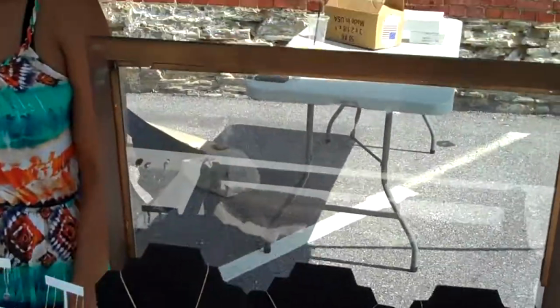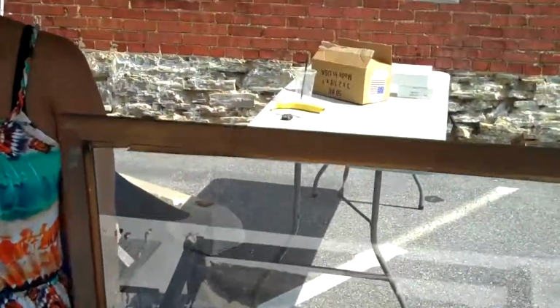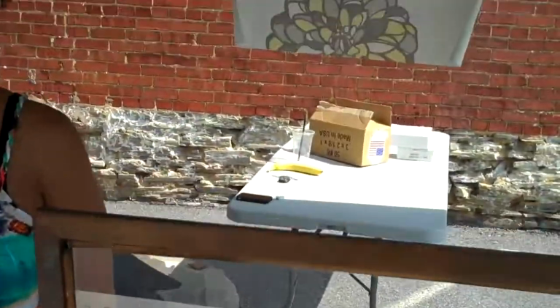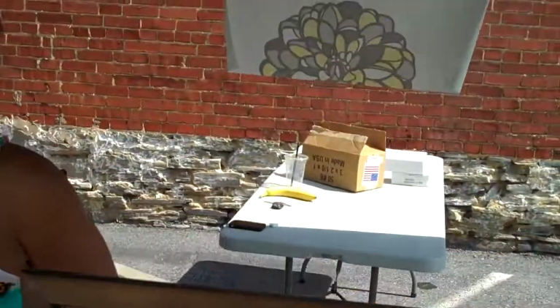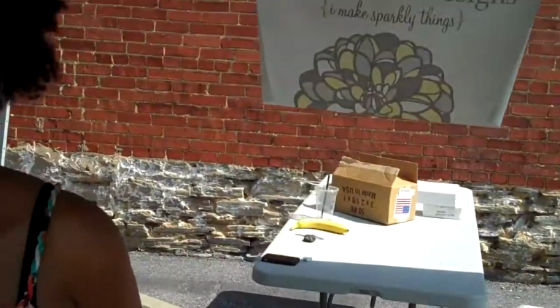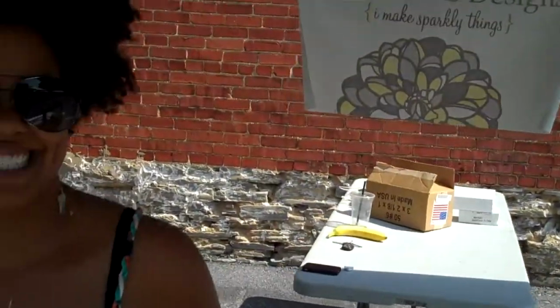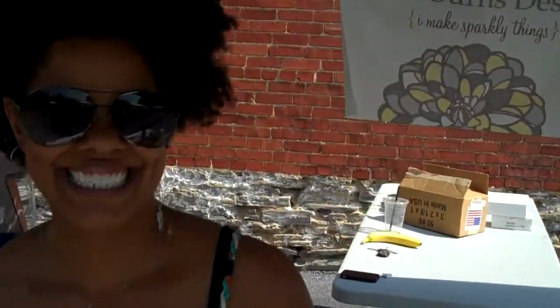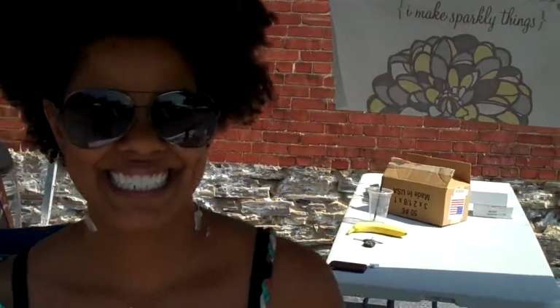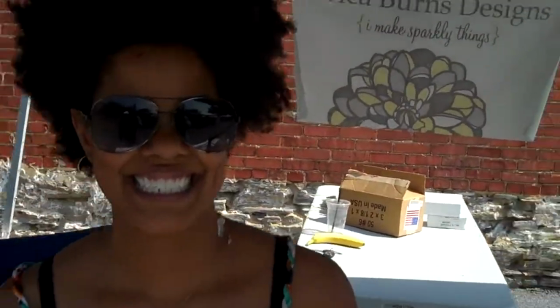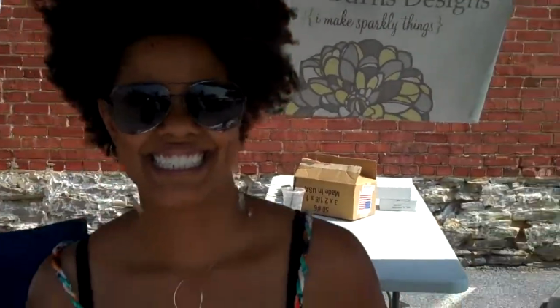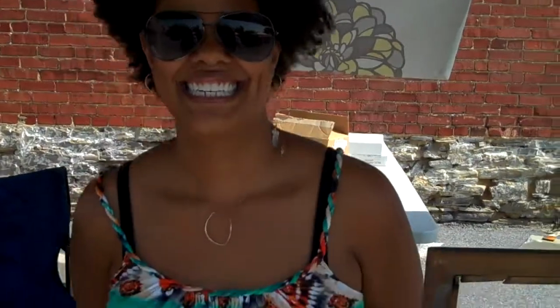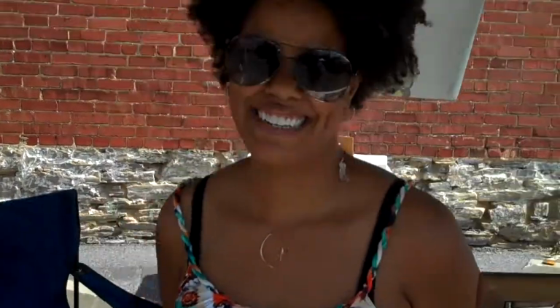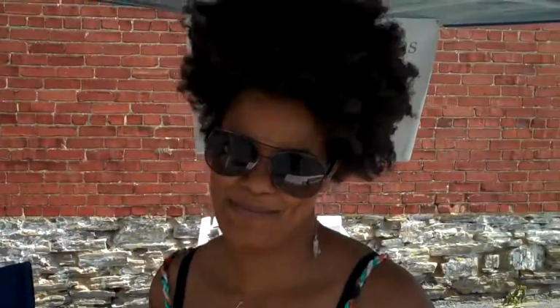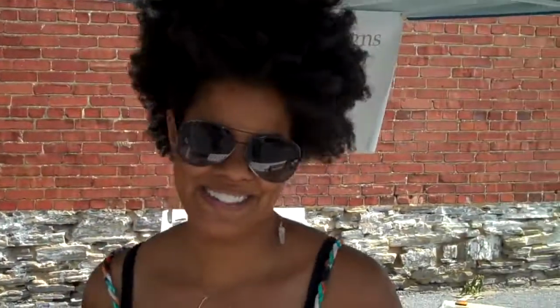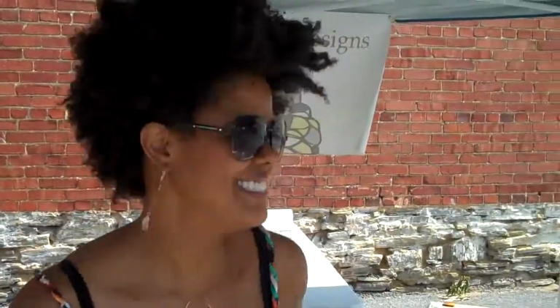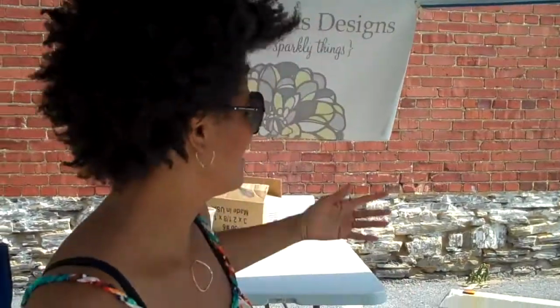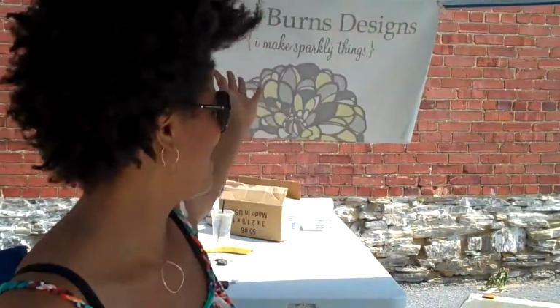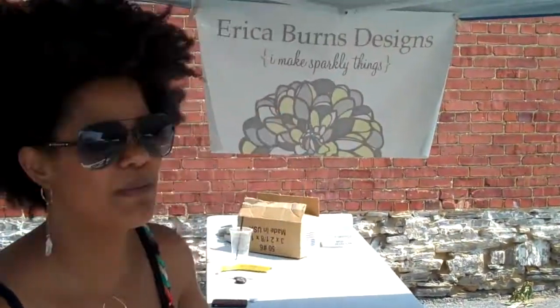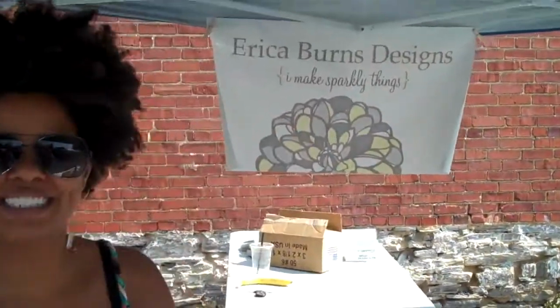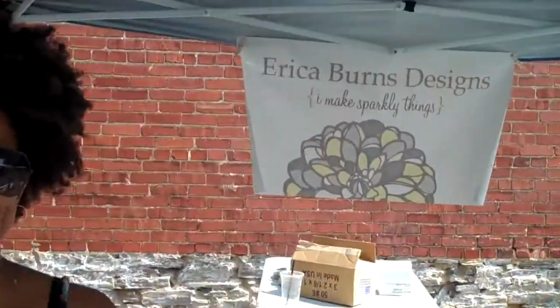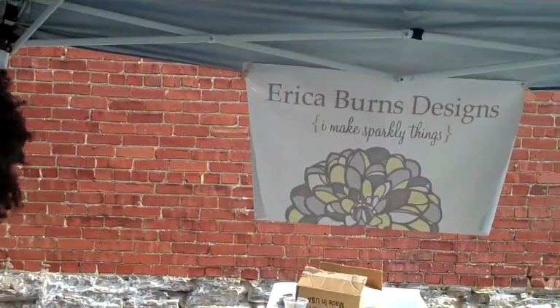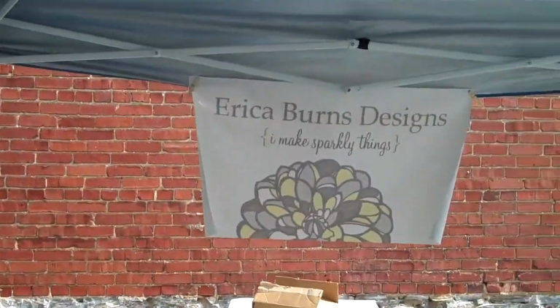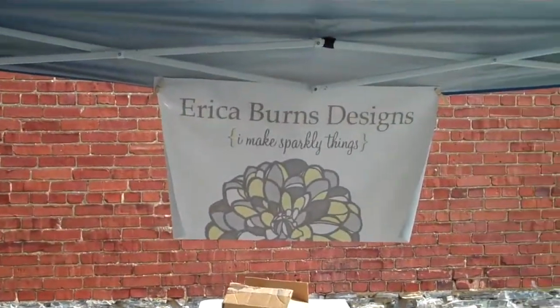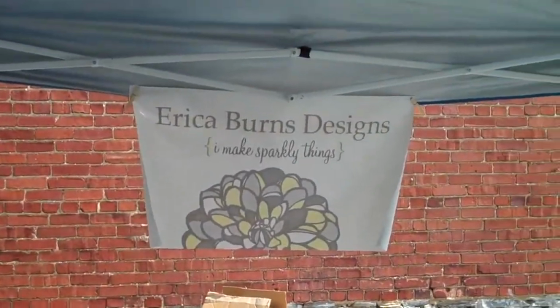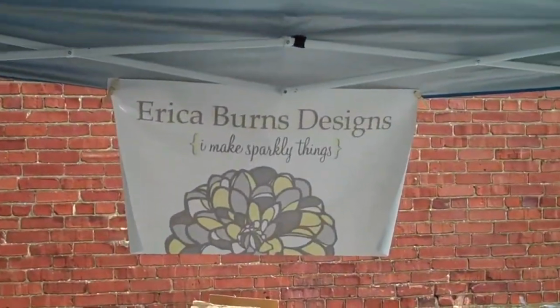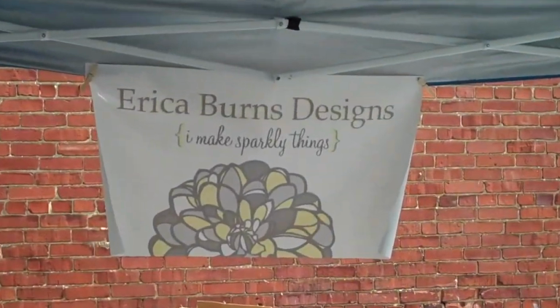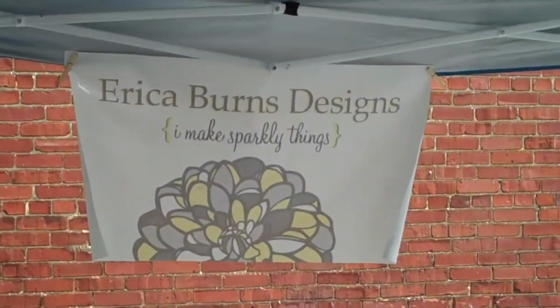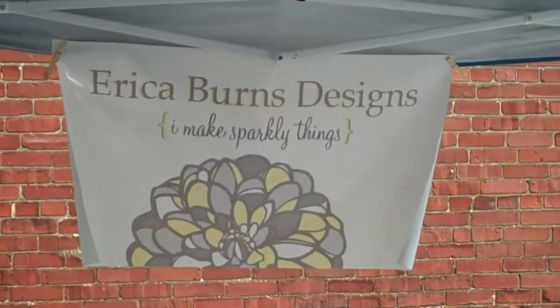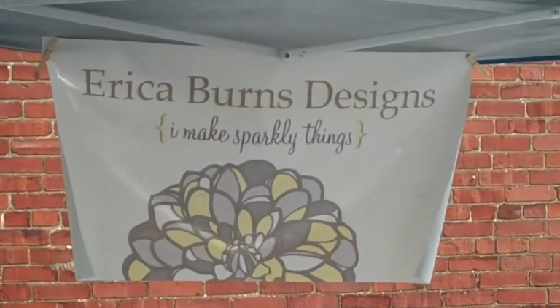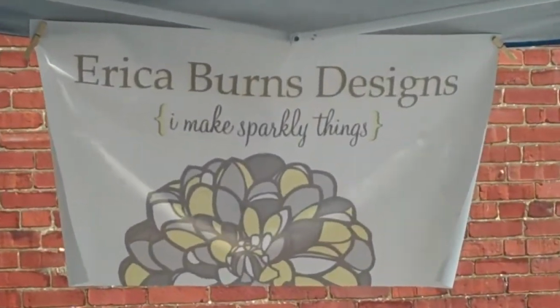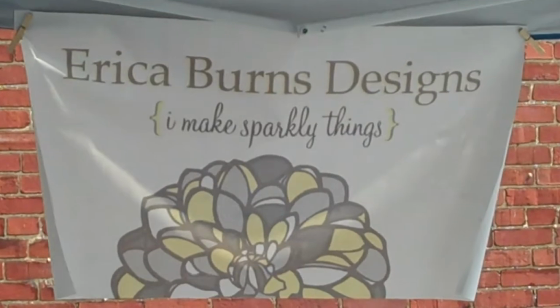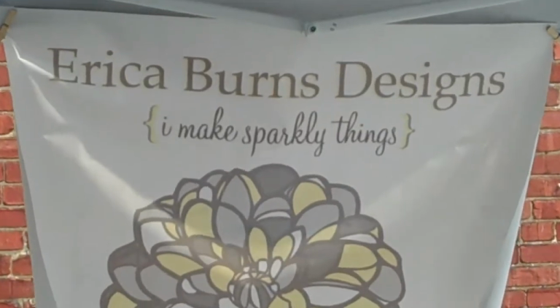Hello. What's your name? Erica Burns. Hi, Erica. Oh, you have a banner back there? Yeah. There we are.